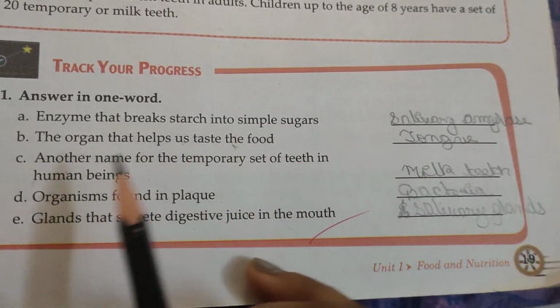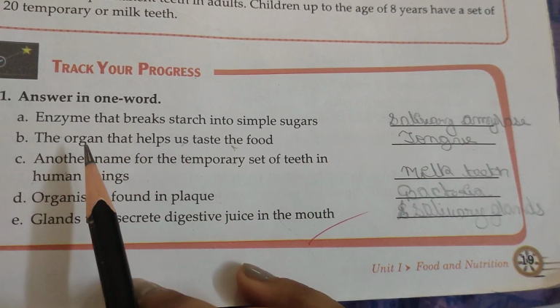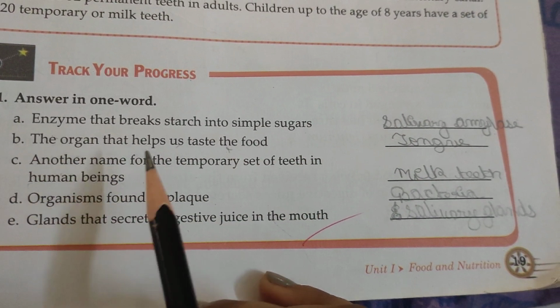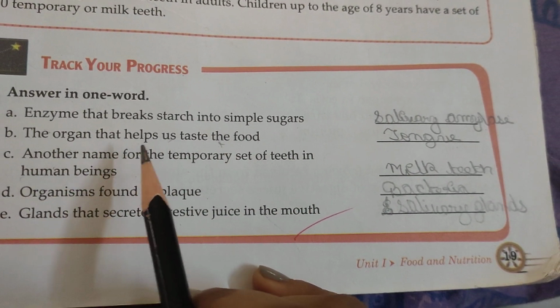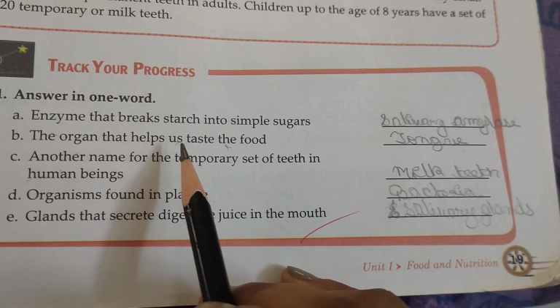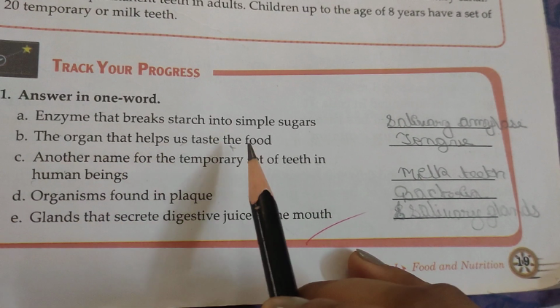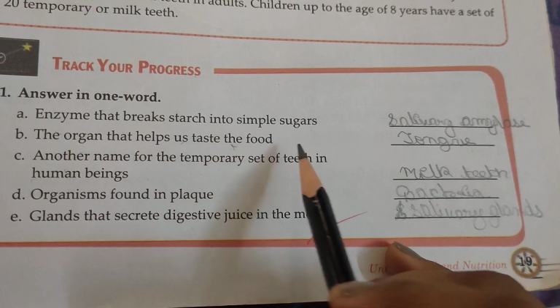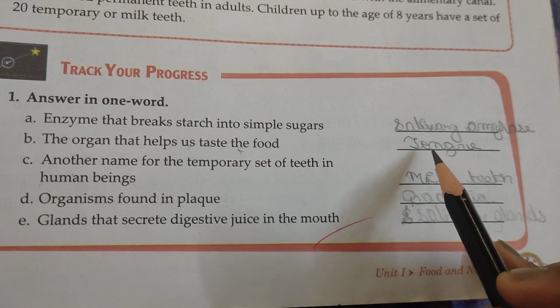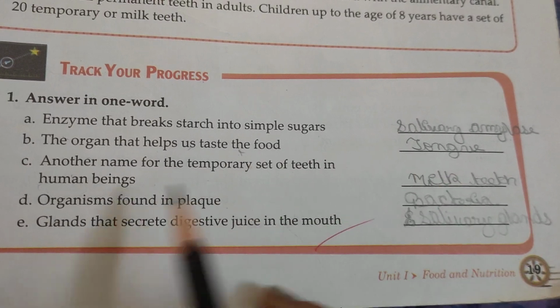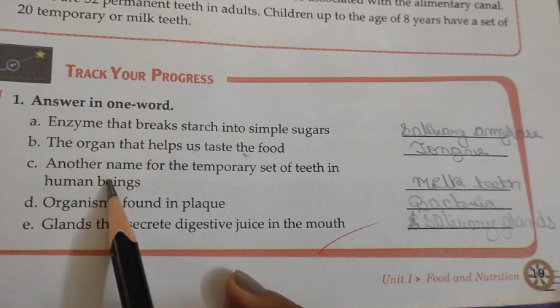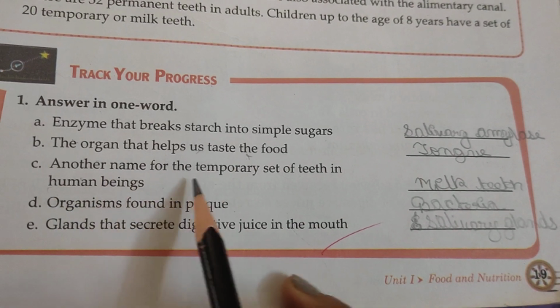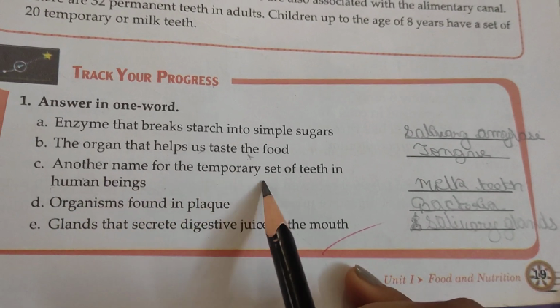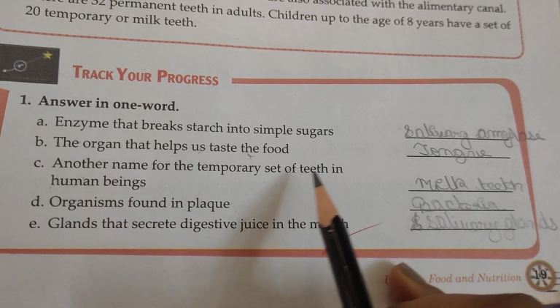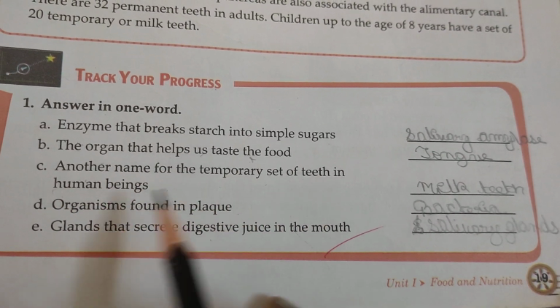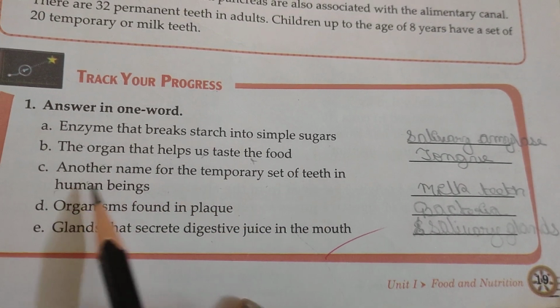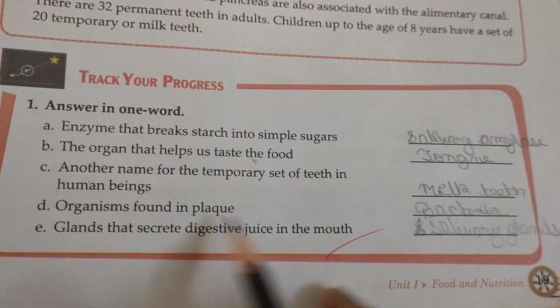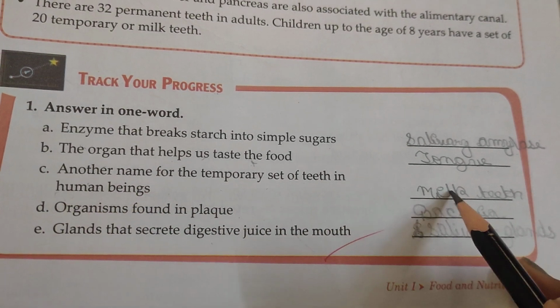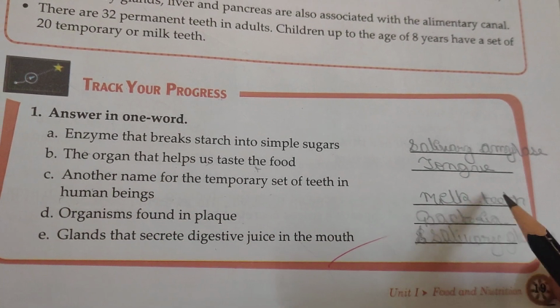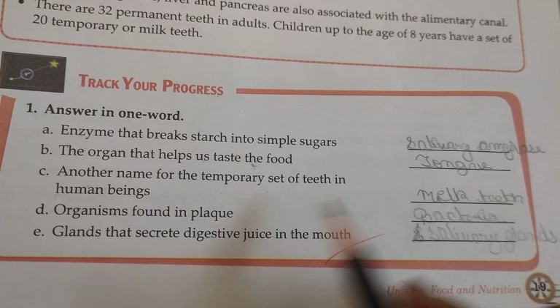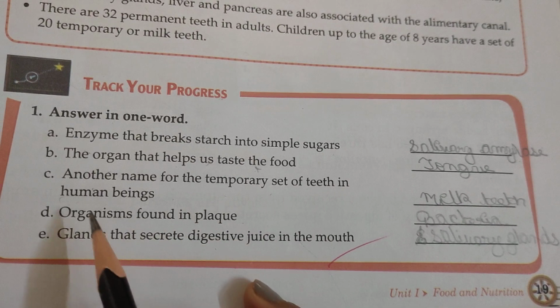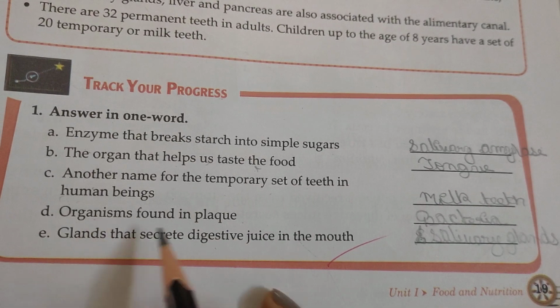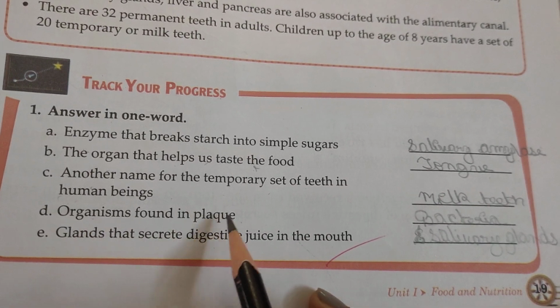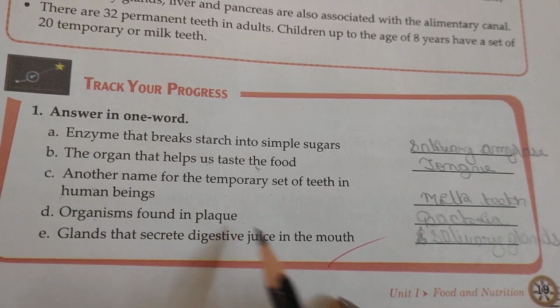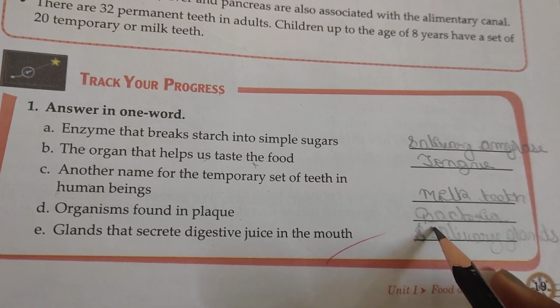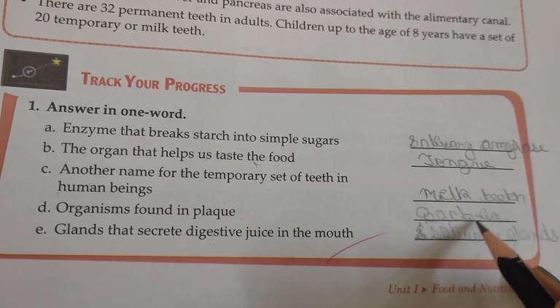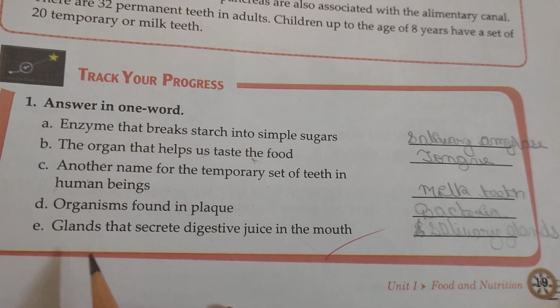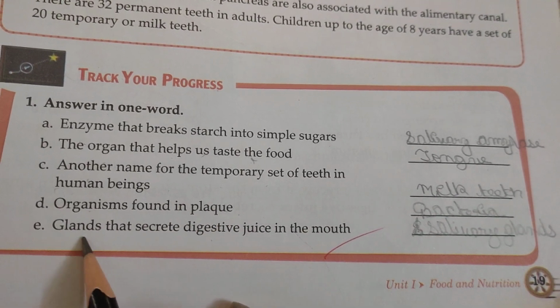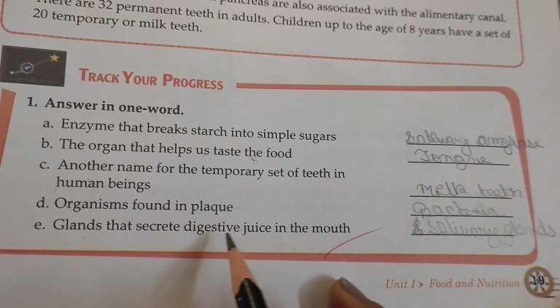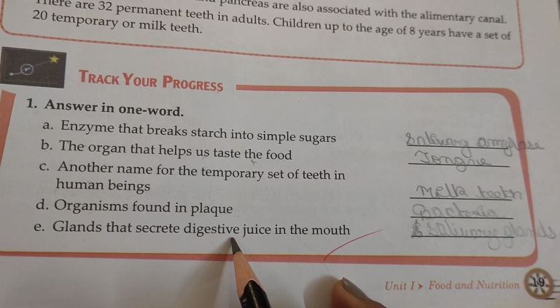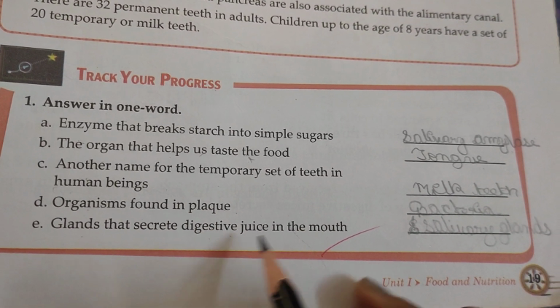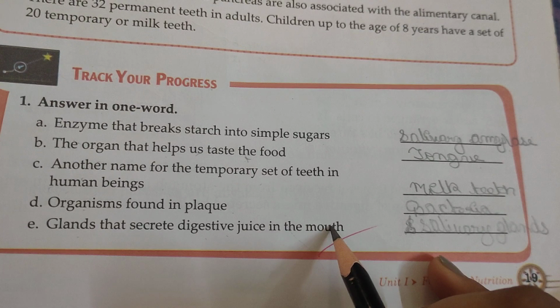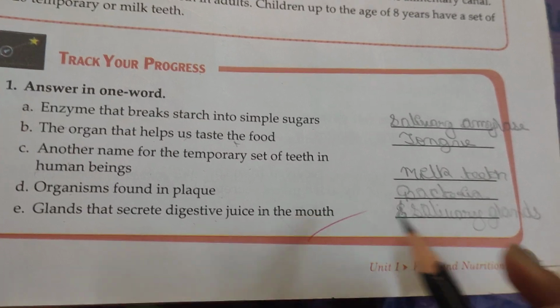The organ that helps us taste the food is the tongue. Another name for the temporary set of teeth in human beings is milk teeth. The organism found in plaque is bacteria. The glands that secrete digestive juice in the mouth are the salivary glands.